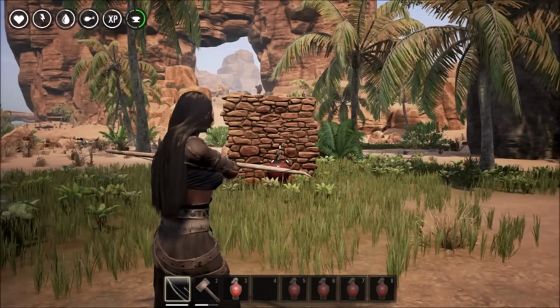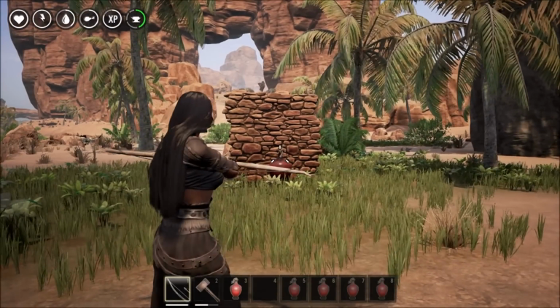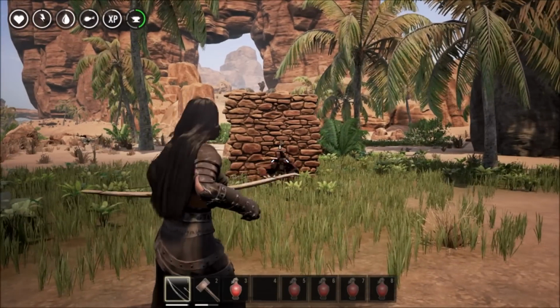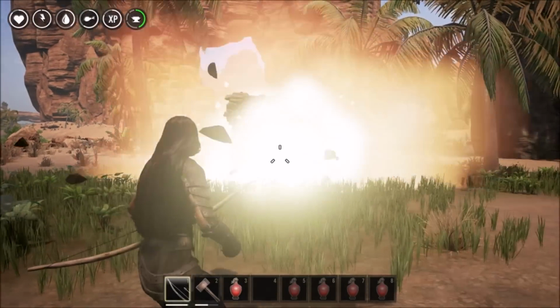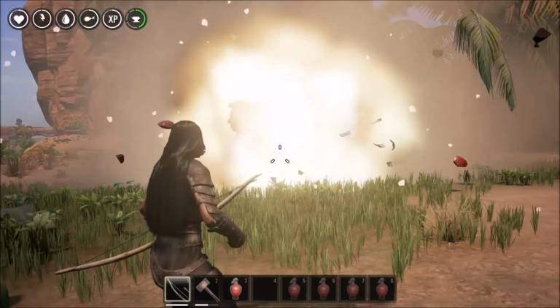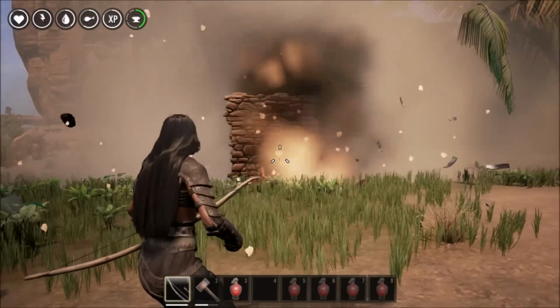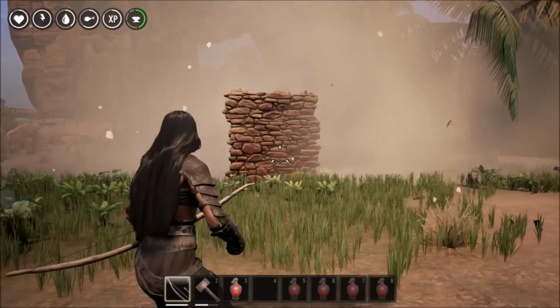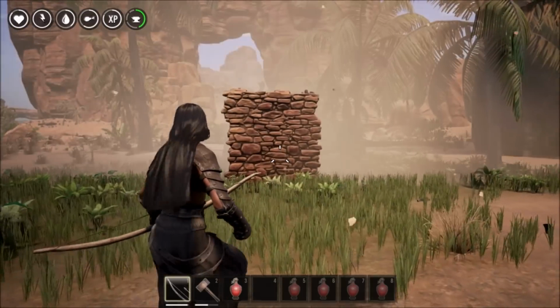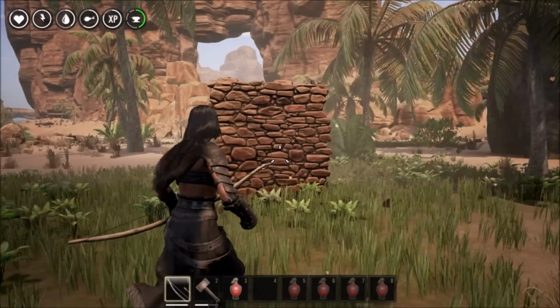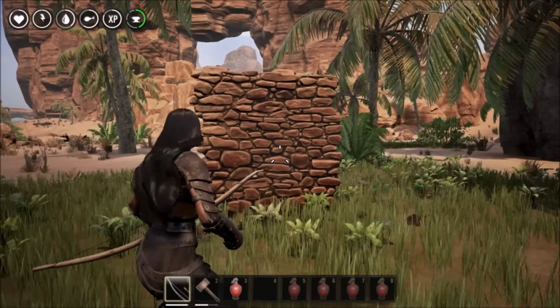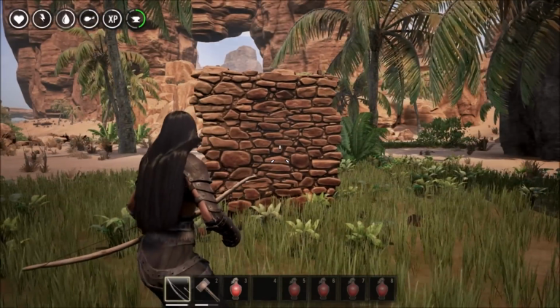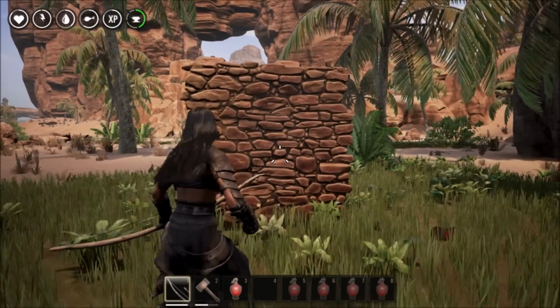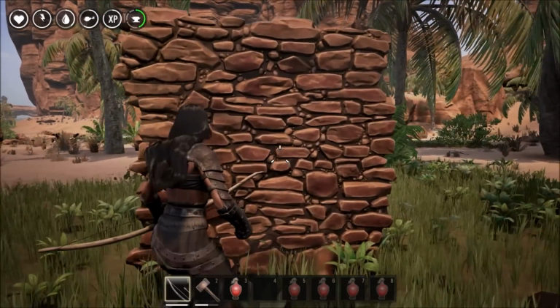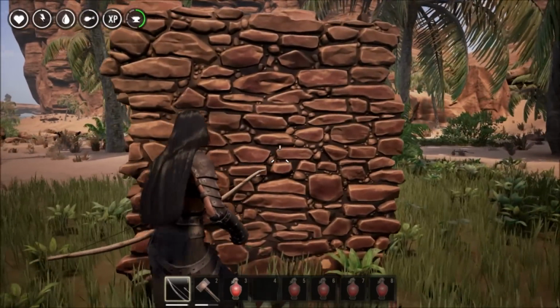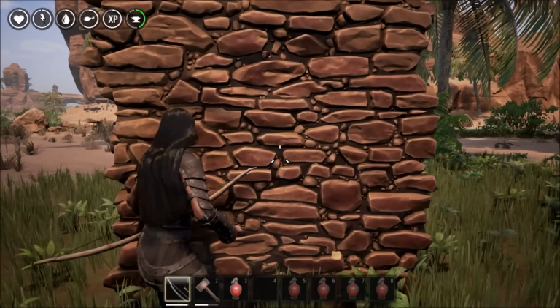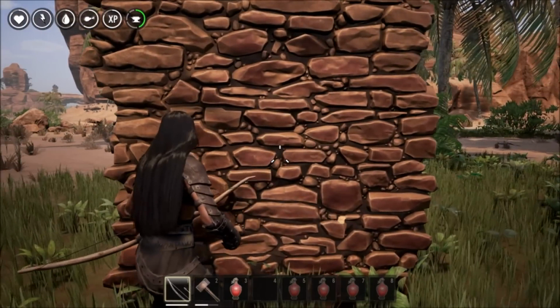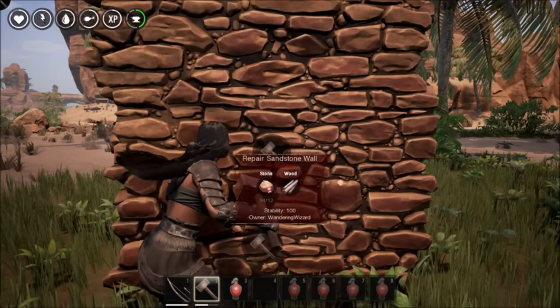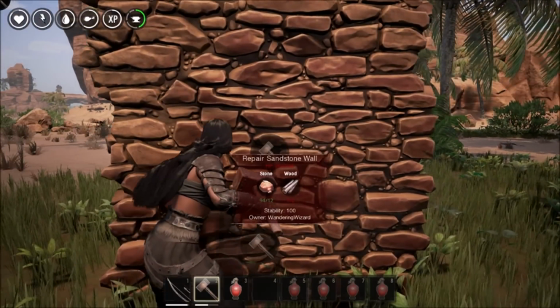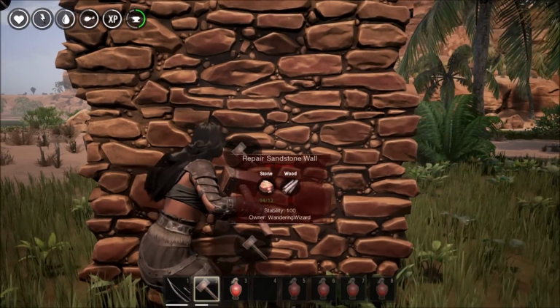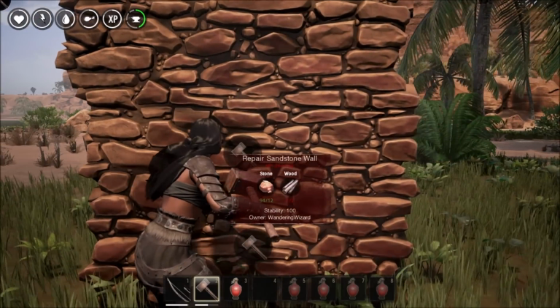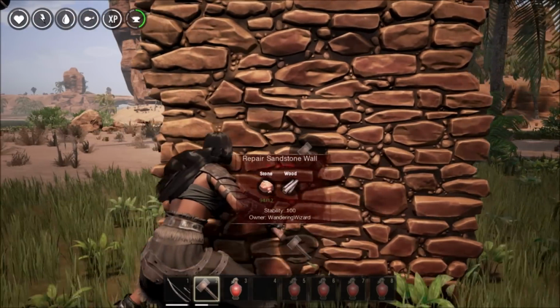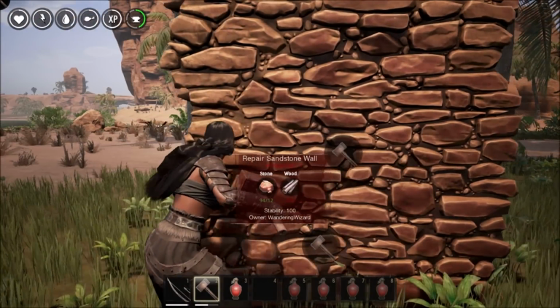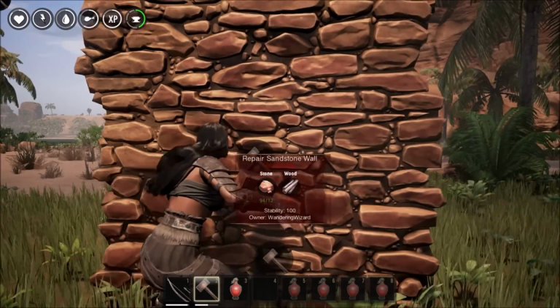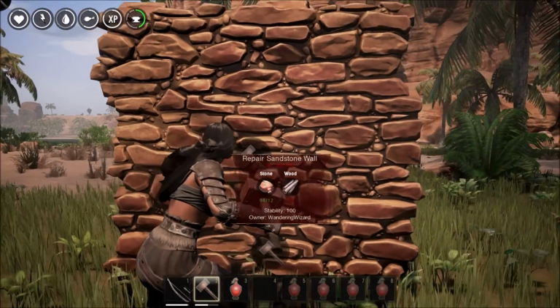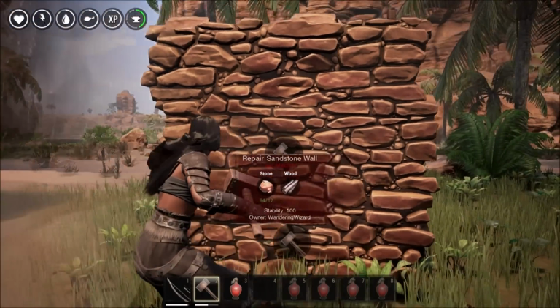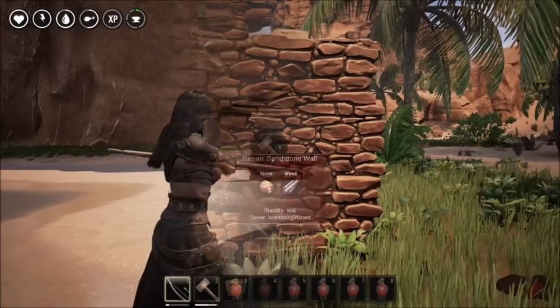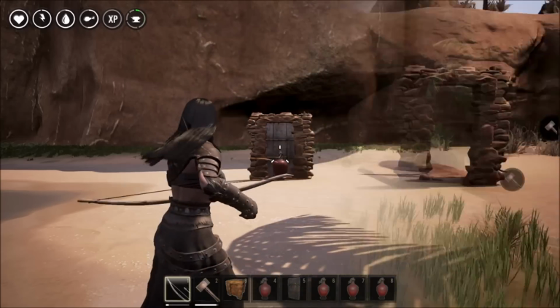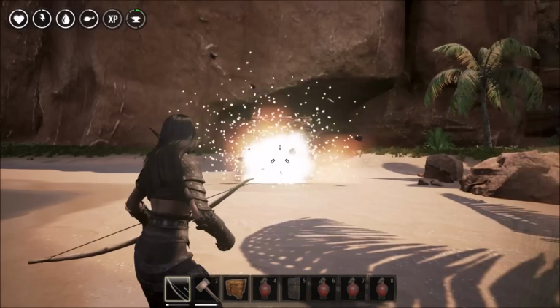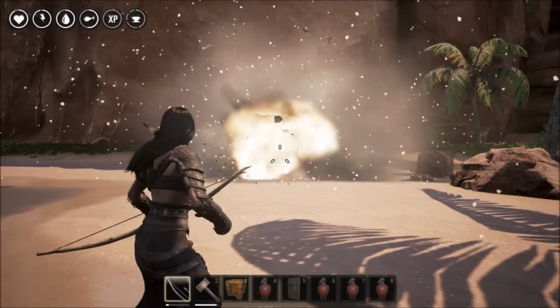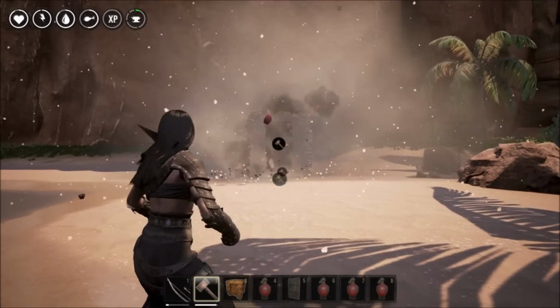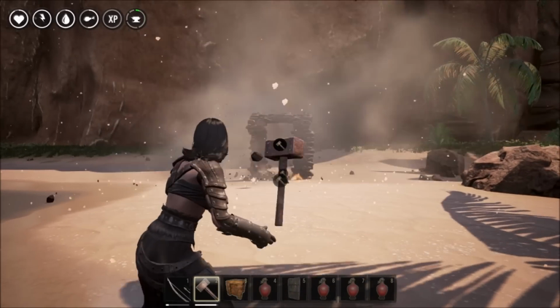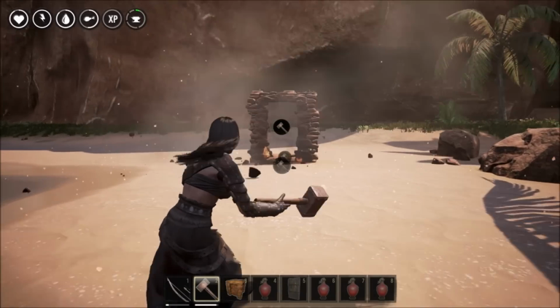Lesson one: if you put more than one explosive jar anywhere in the same area as another, they will all explode at the same time. Hey guys, this video is a straight-to-the-point explosives test.